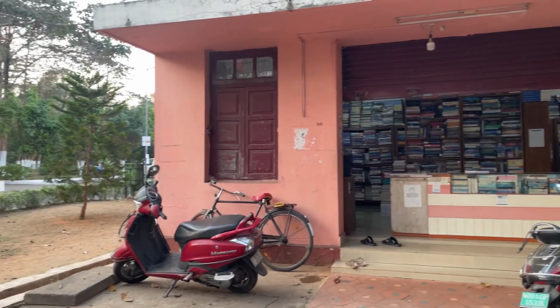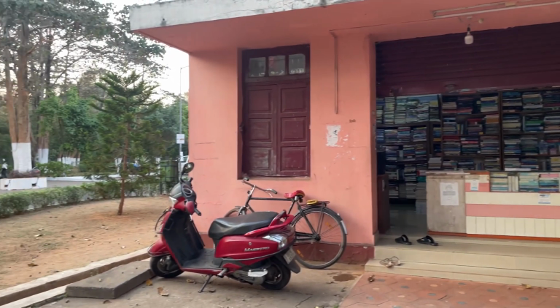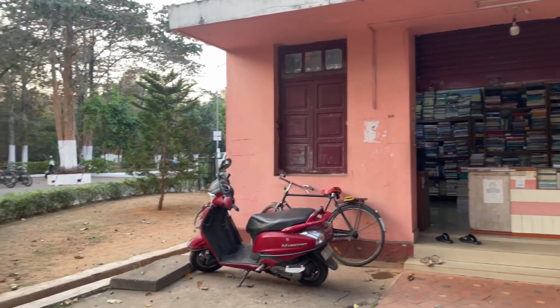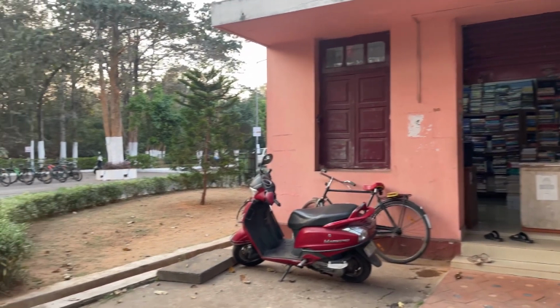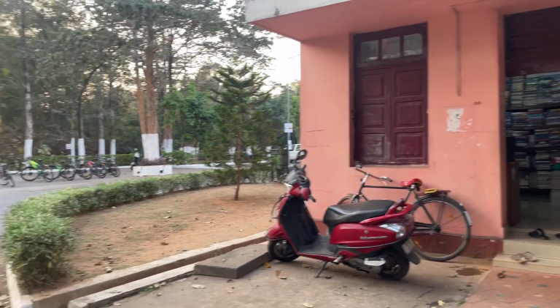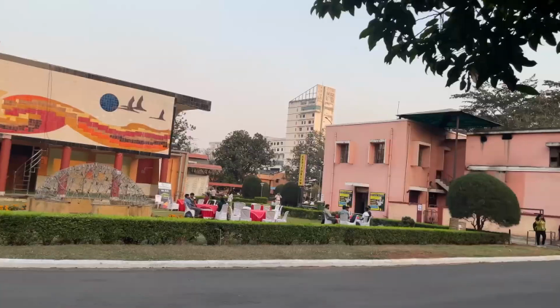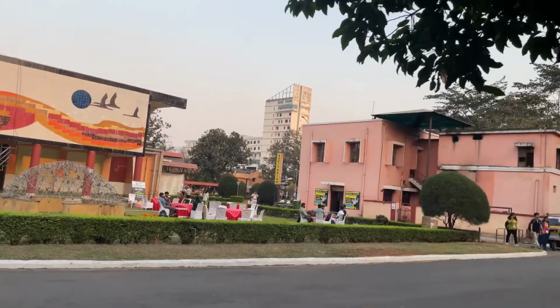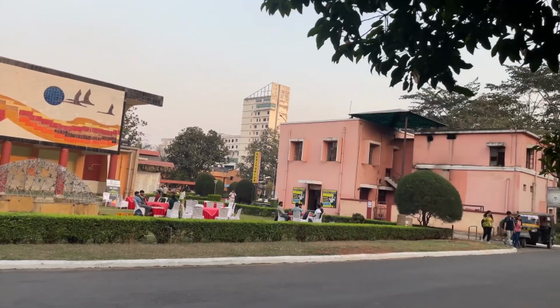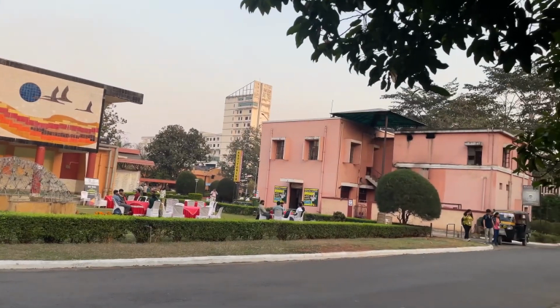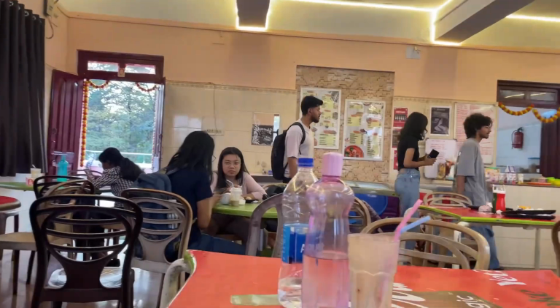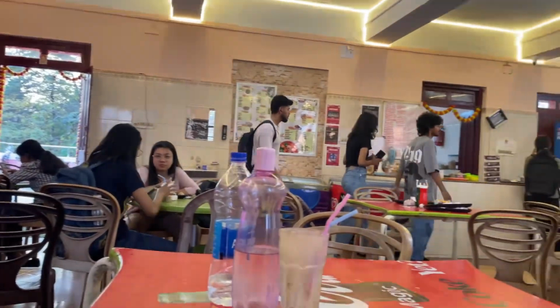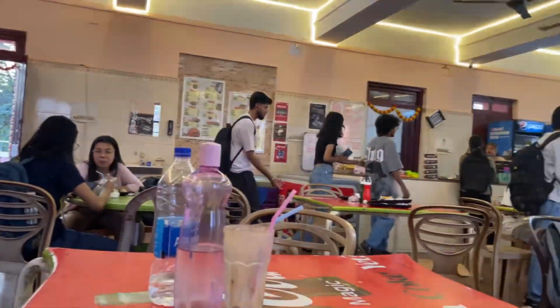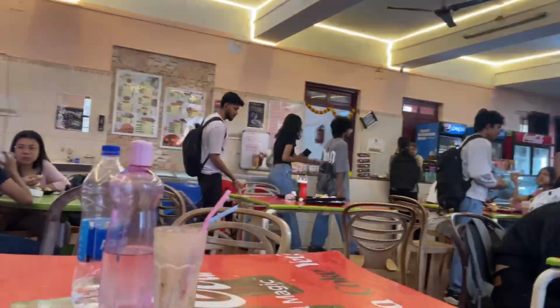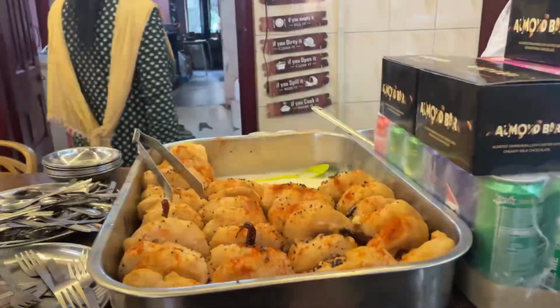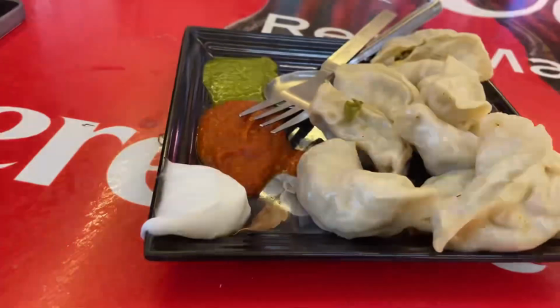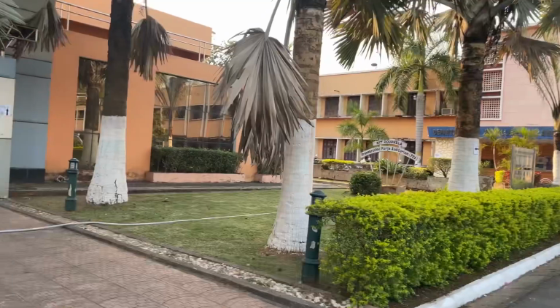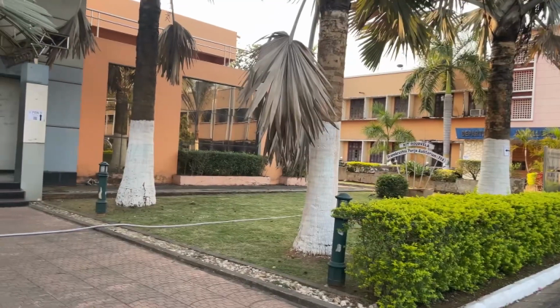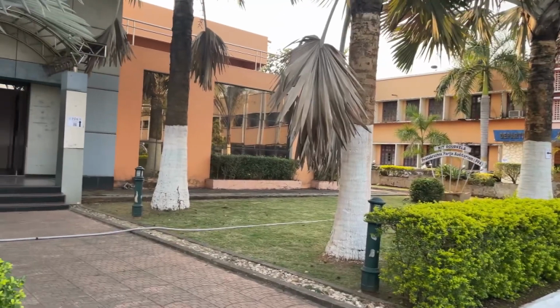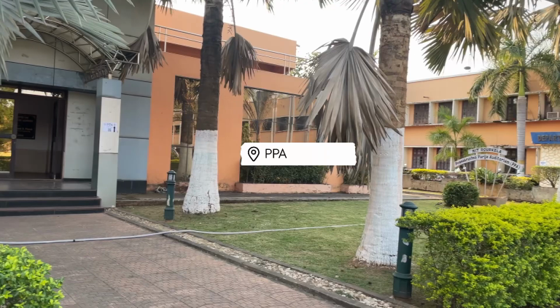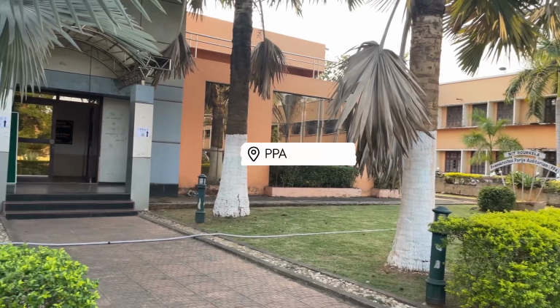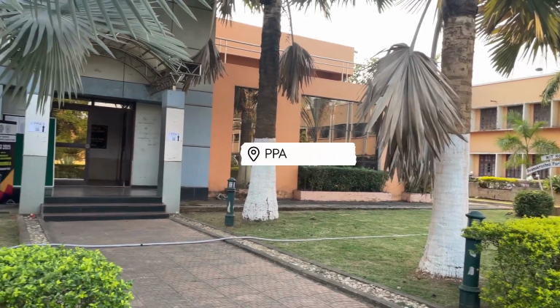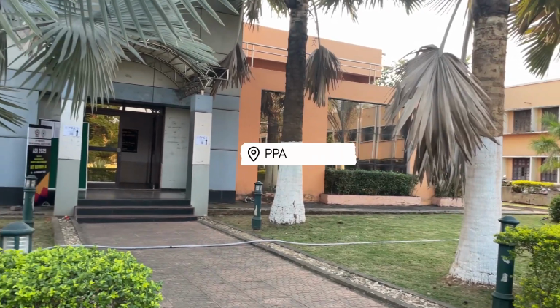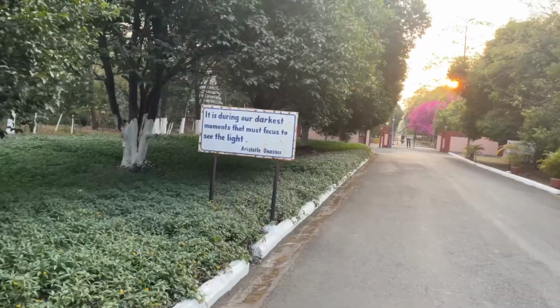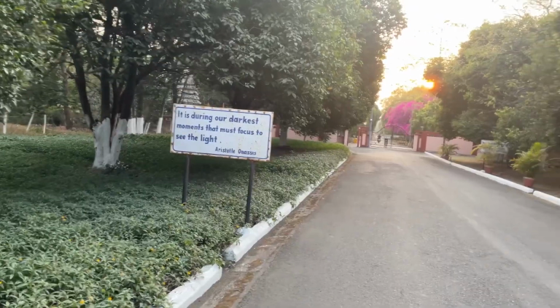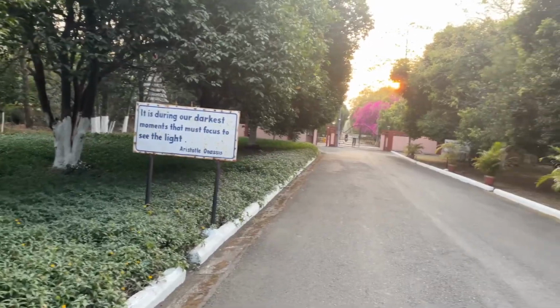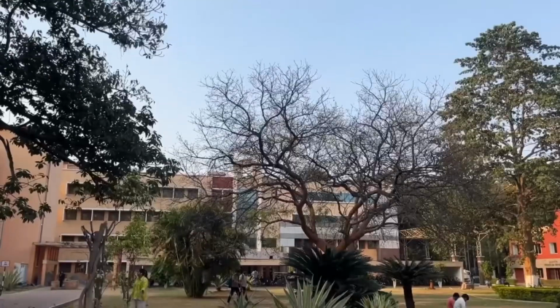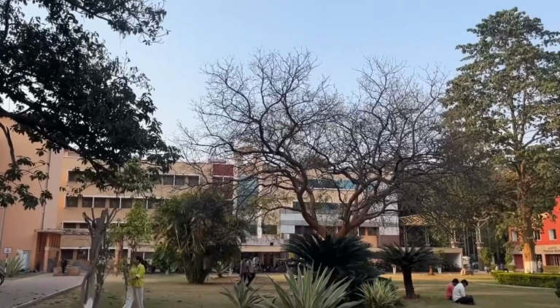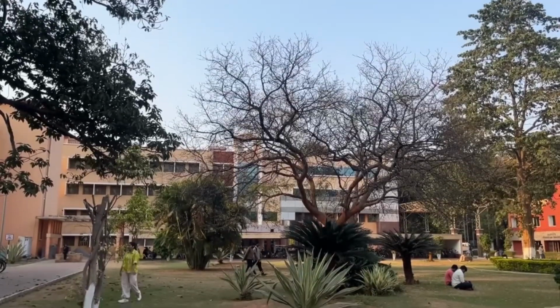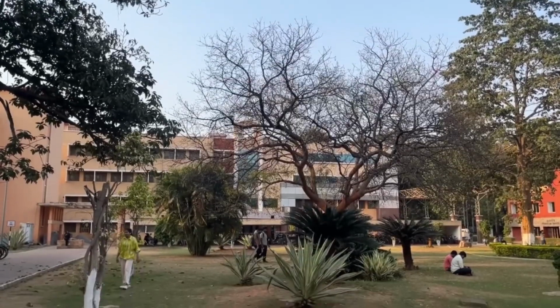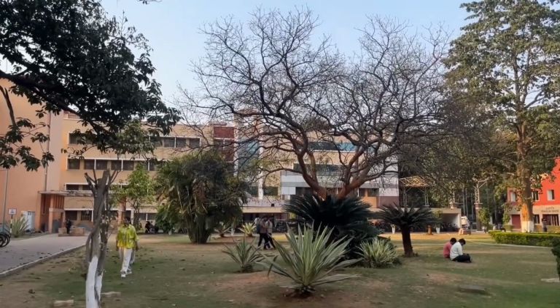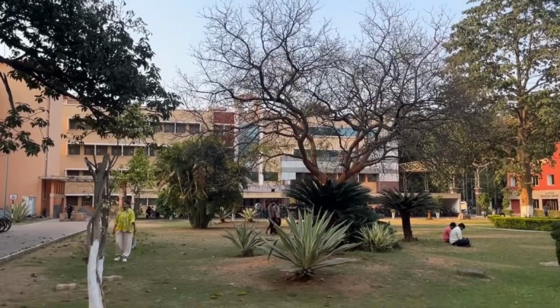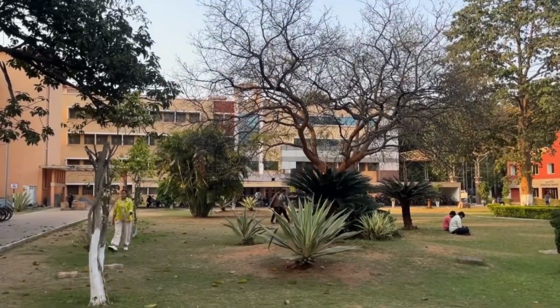Just outside the department there is a stationary shop that is a total lifesaver for last-minute printouts and project stuff. And of course, right beside the department we also have a candy shop. Some of our classes are also conducted in BBA, which is another building just a short walk away.